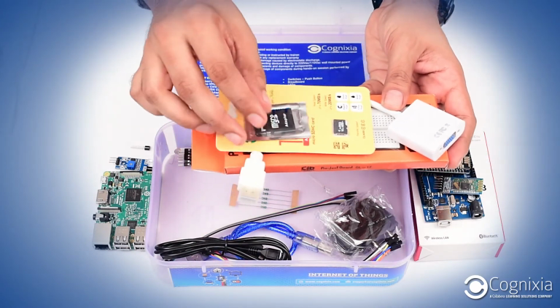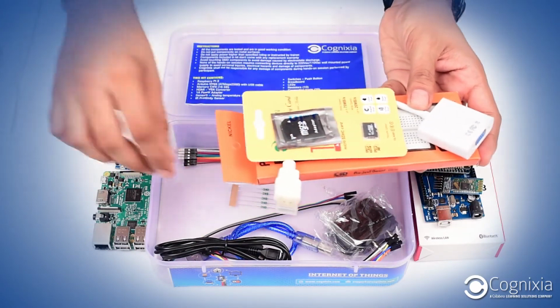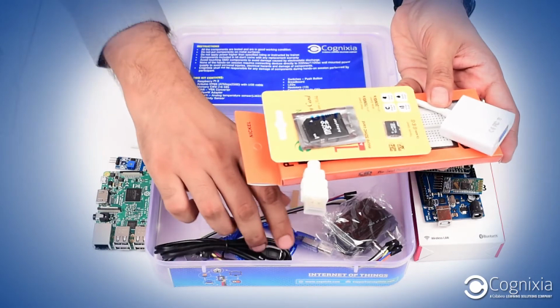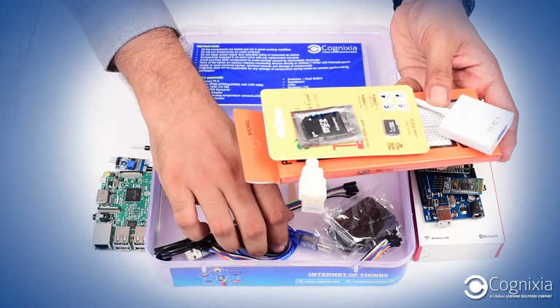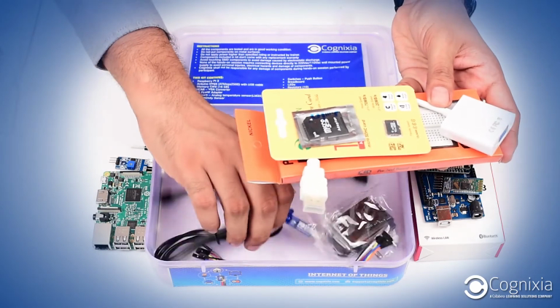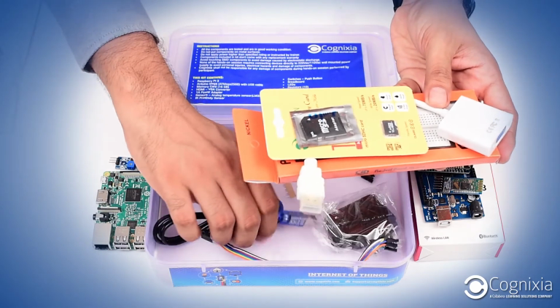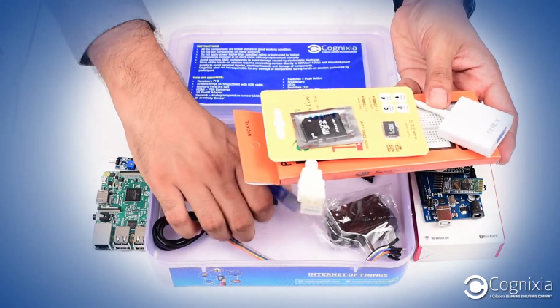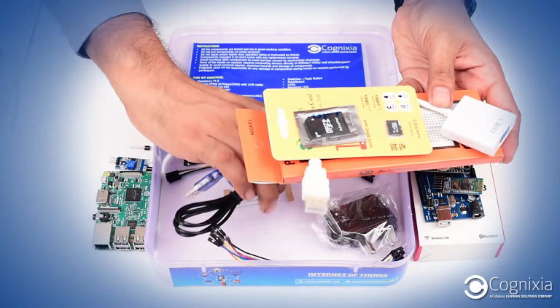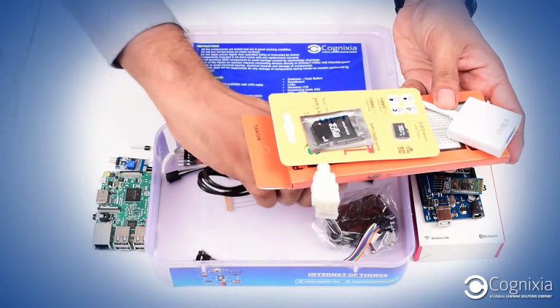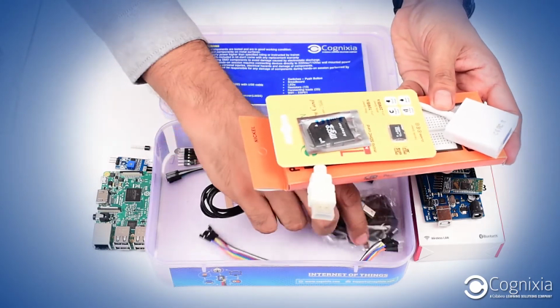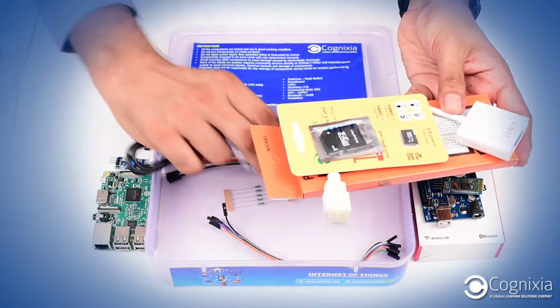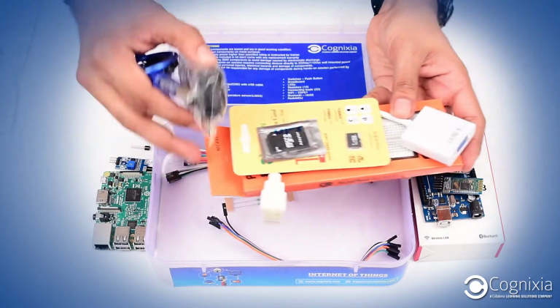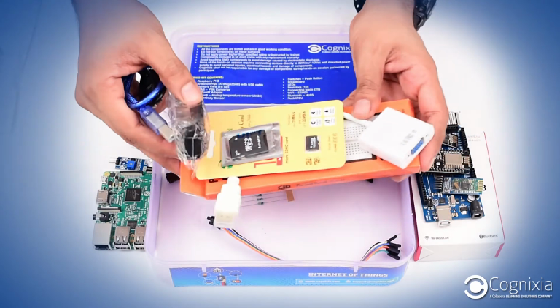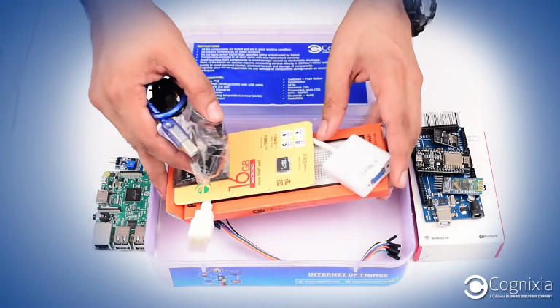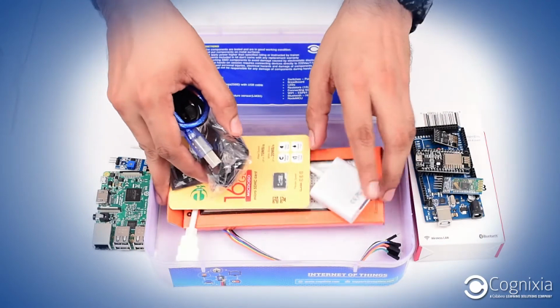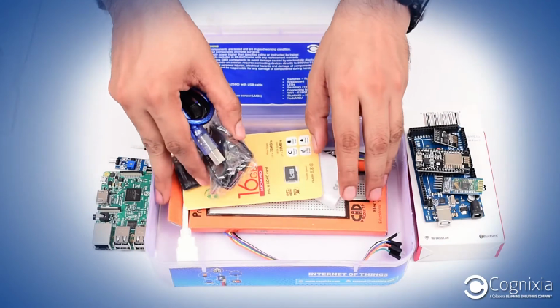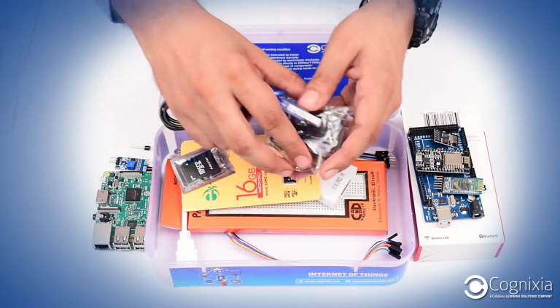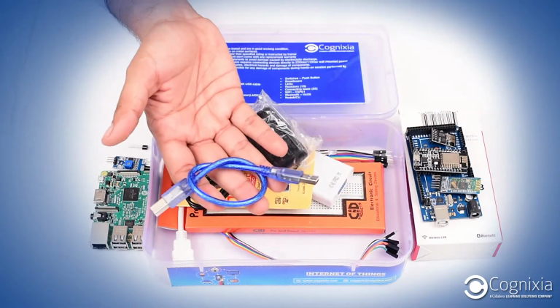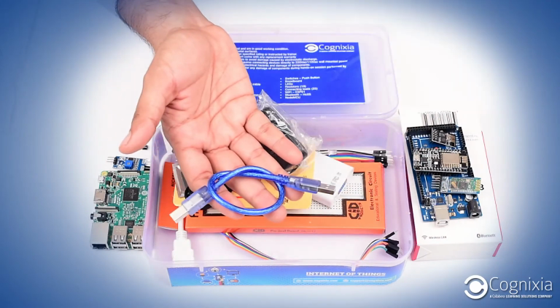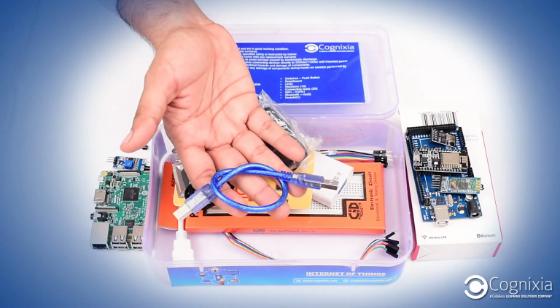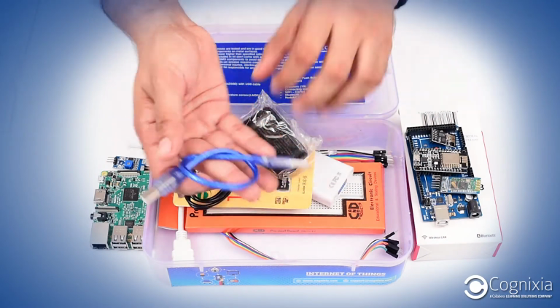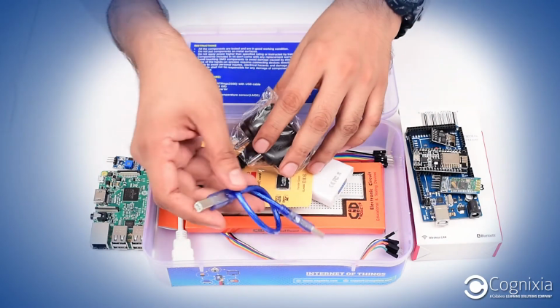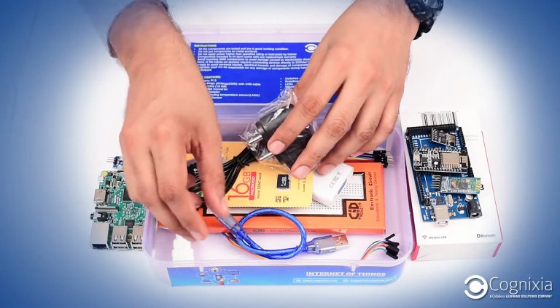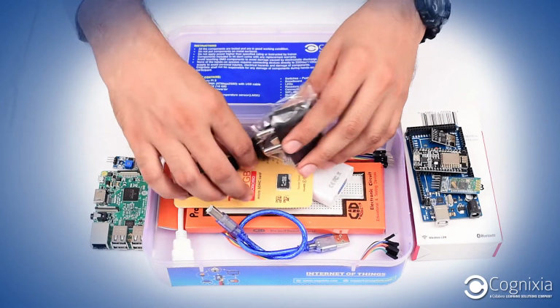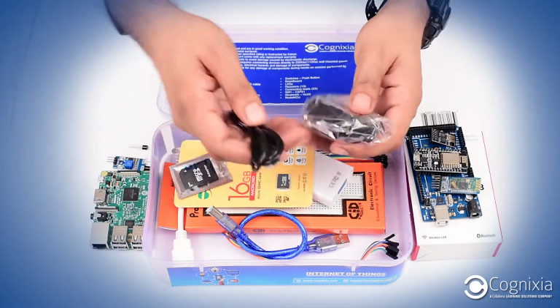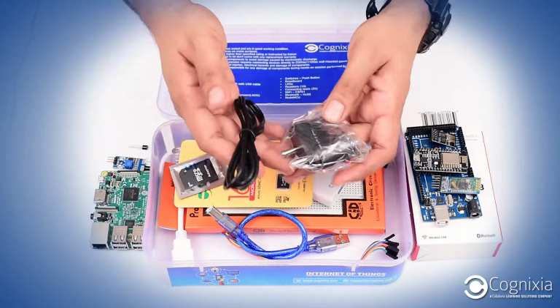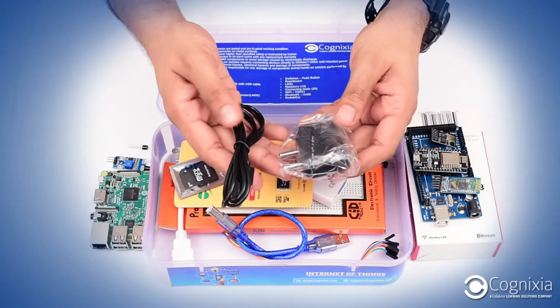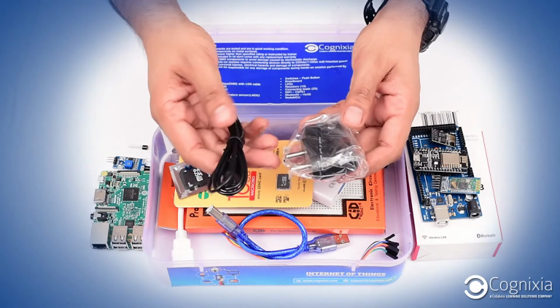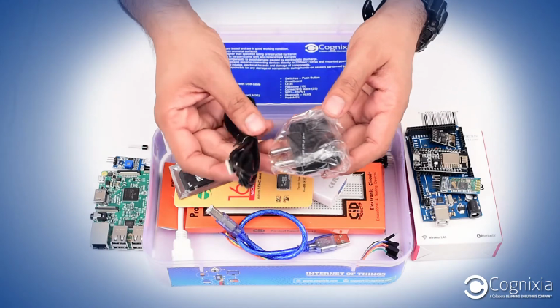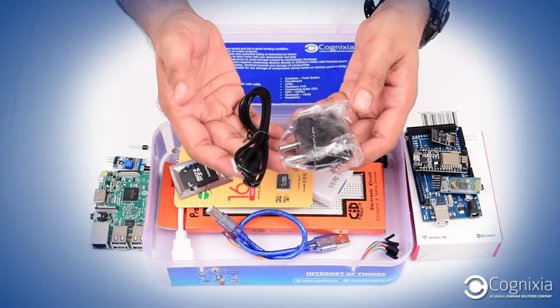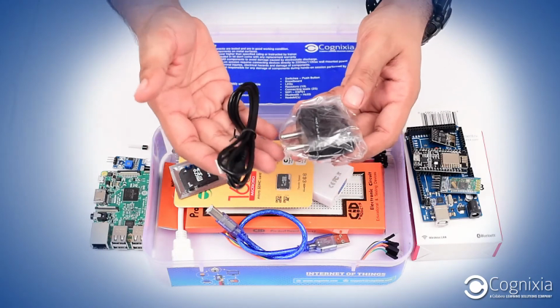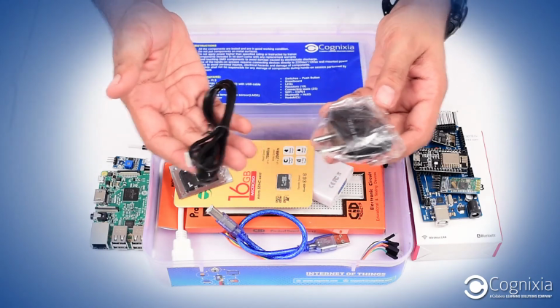Apart from that, we have components for powering up the Arduino and Raspberry Pi. This one is for Arduino, and these two — the adapter and the cable — are for Raspberry Pi.